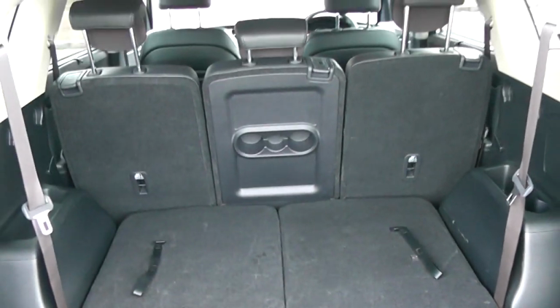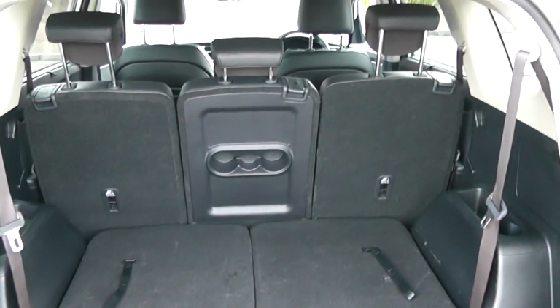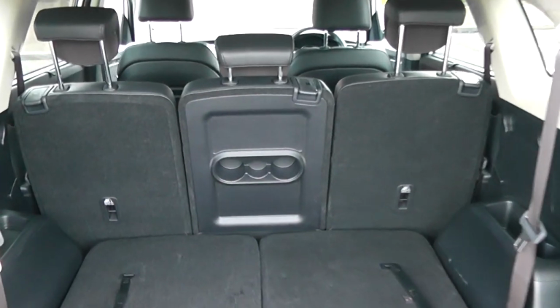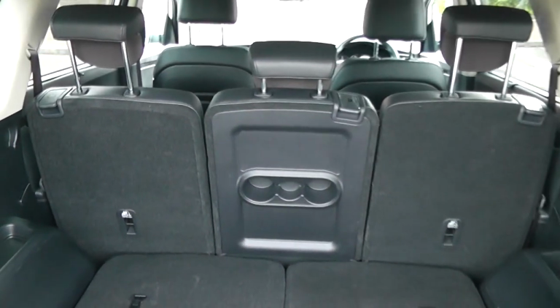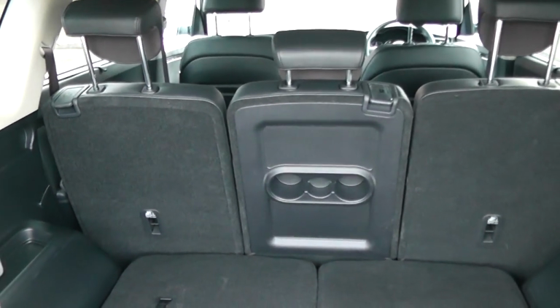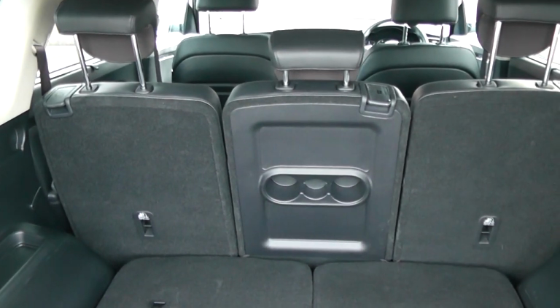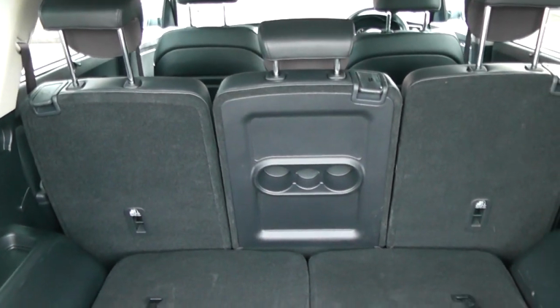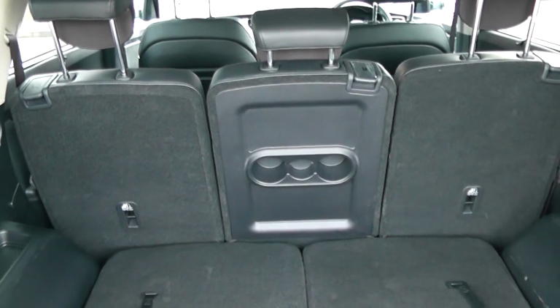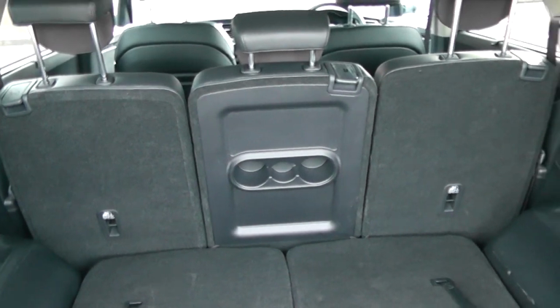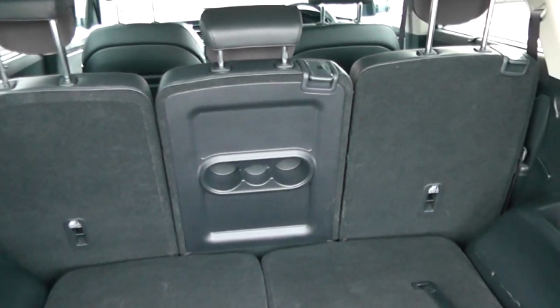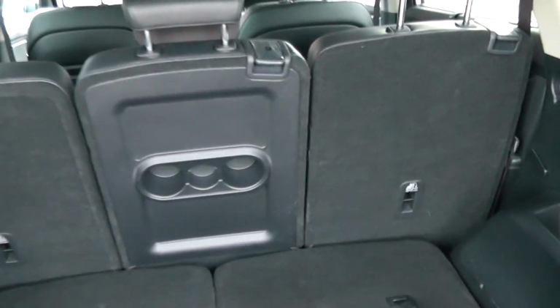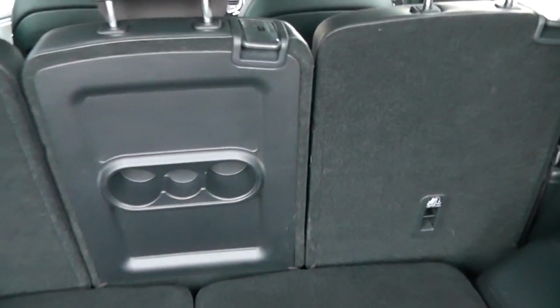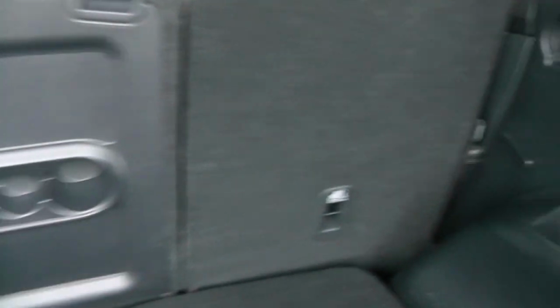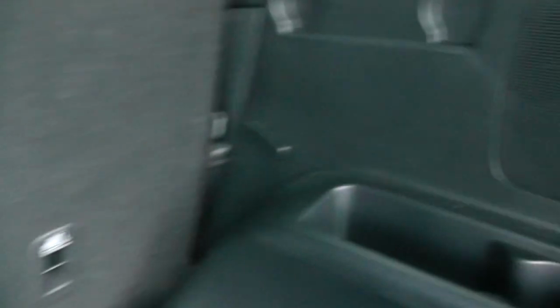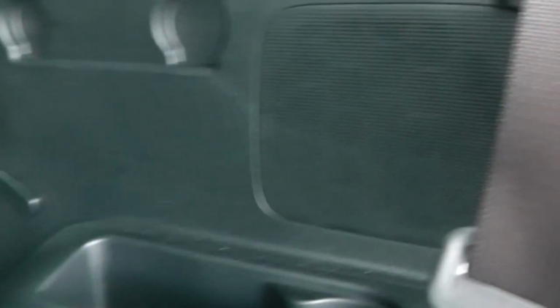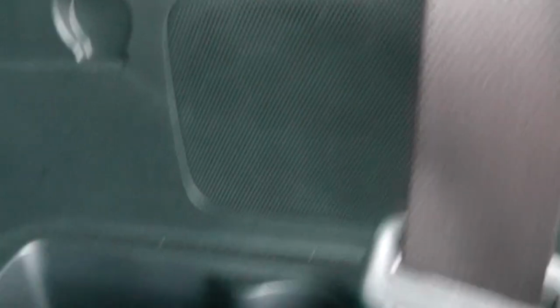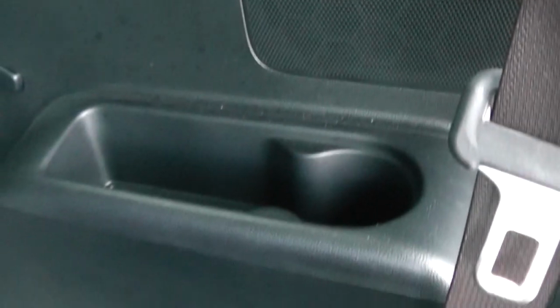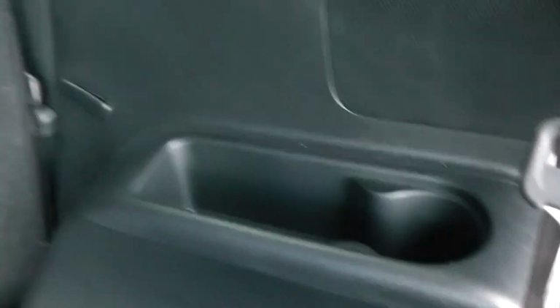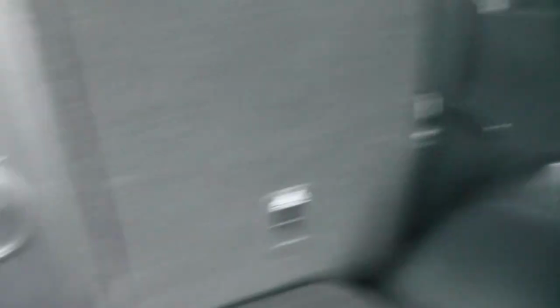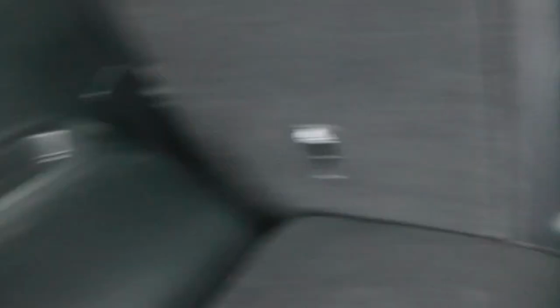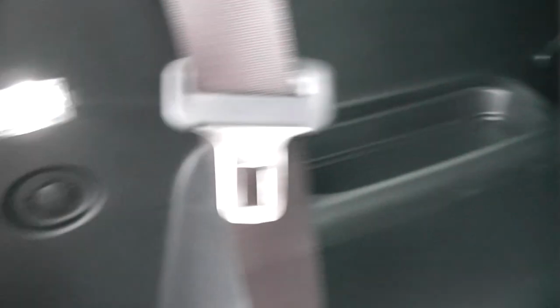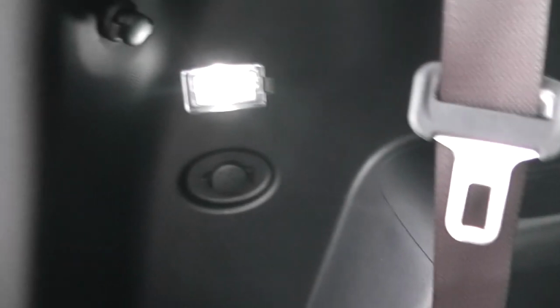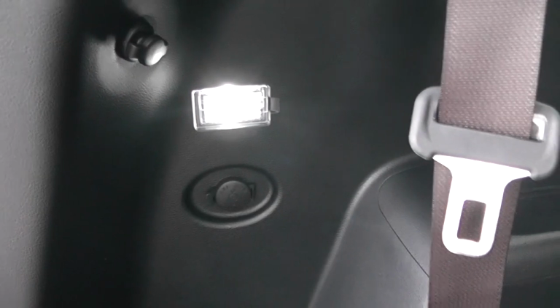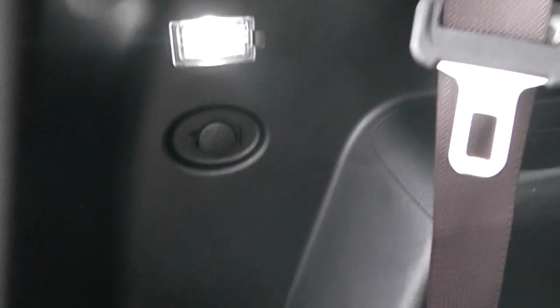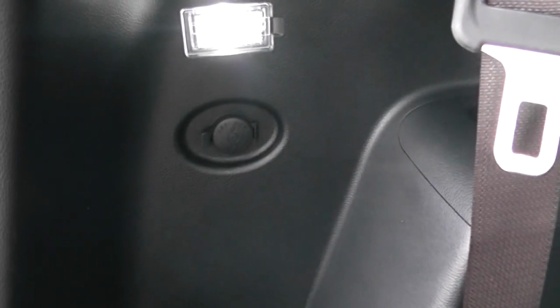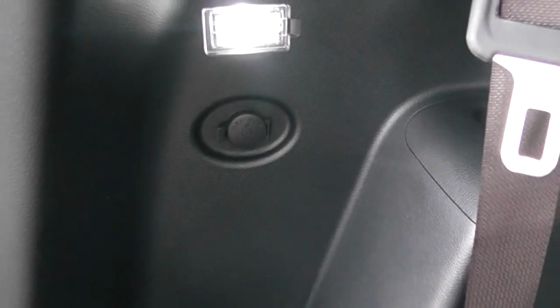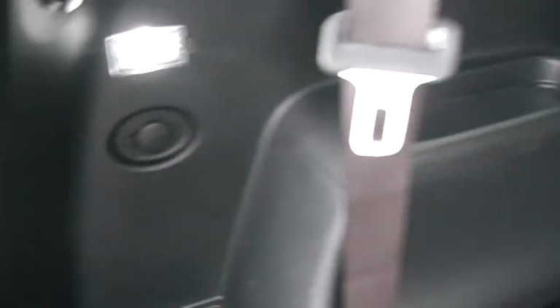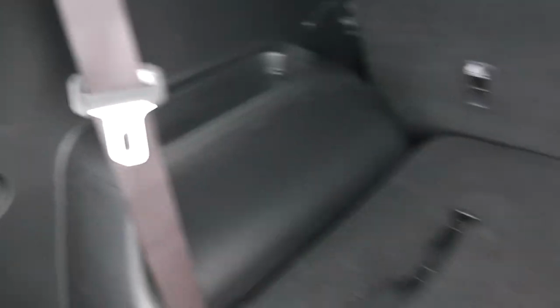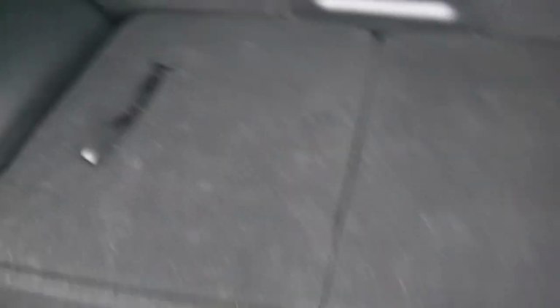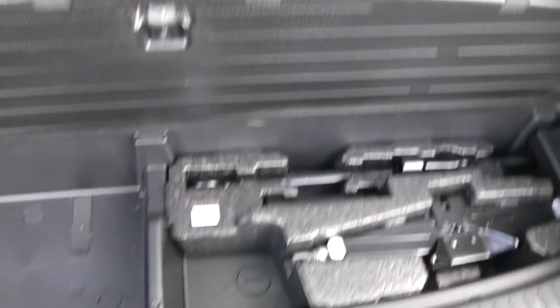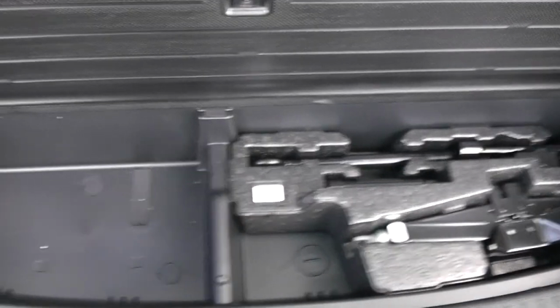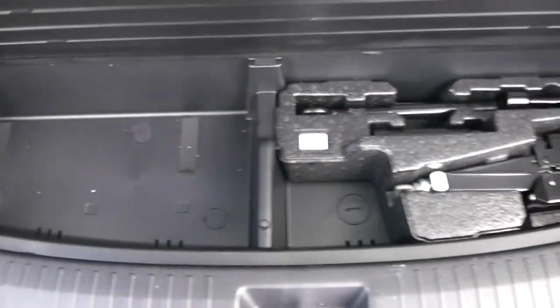You've got forward seats that can be popped down again to accommodate extra luggage. In the back, the passengers have speakers as well as storage. You've got an interior light for the back as well as a power outlet, and additional storage underneath.